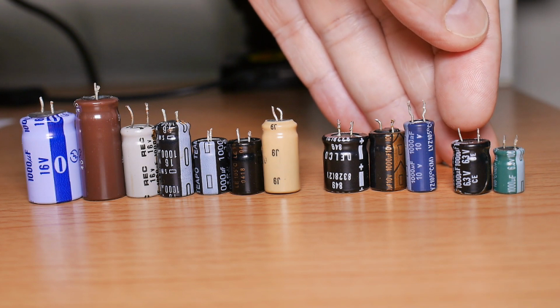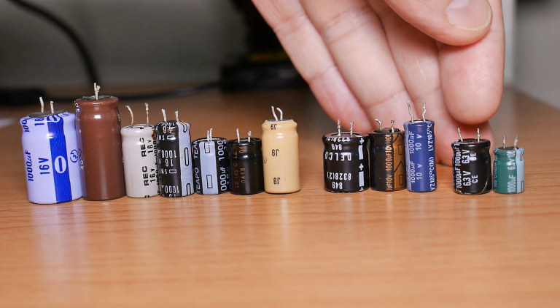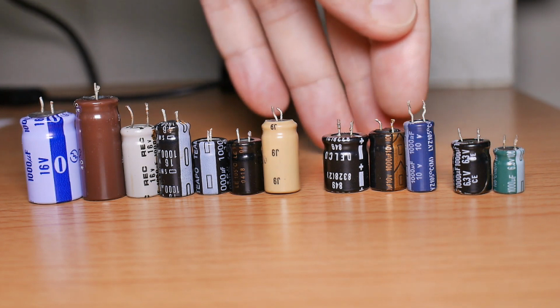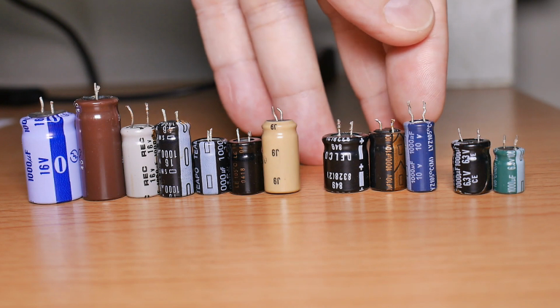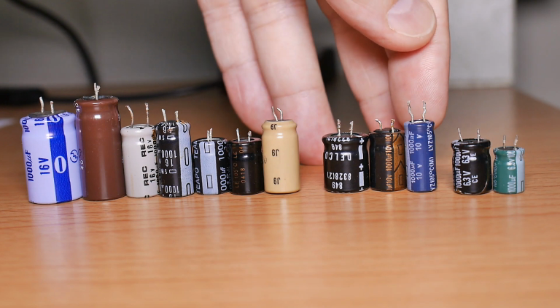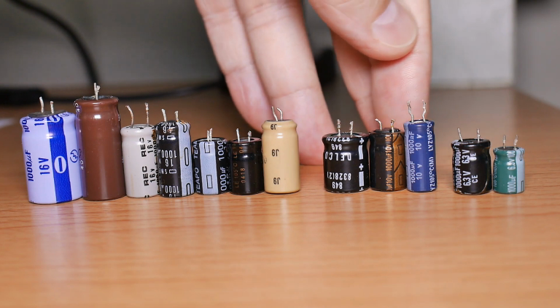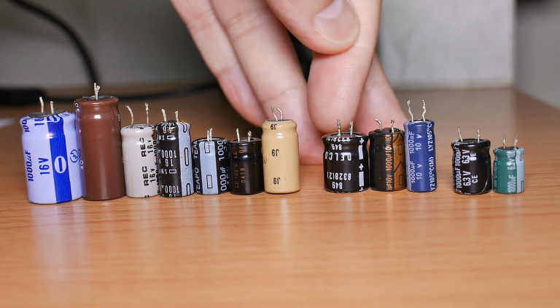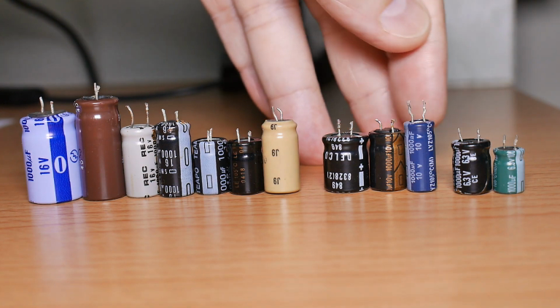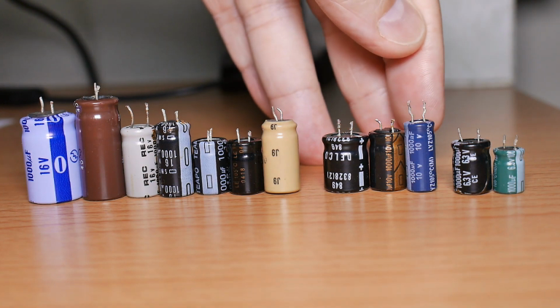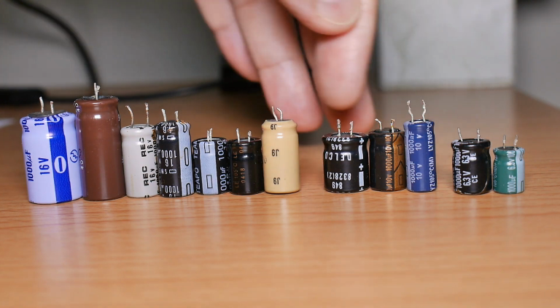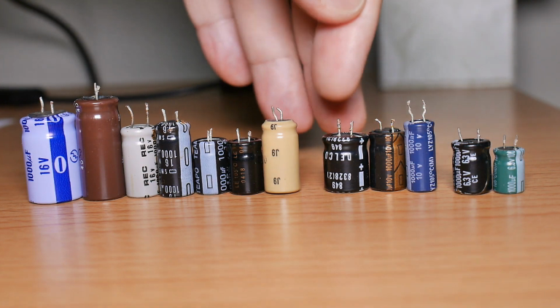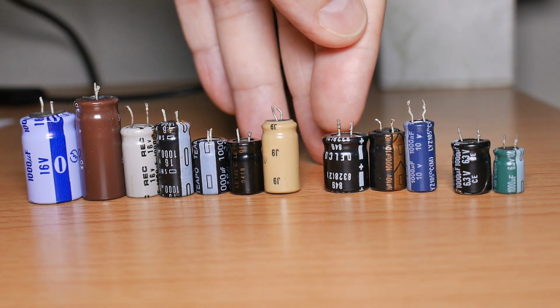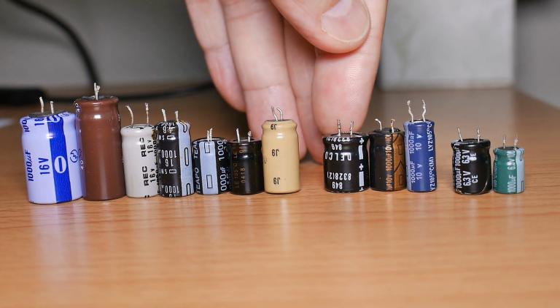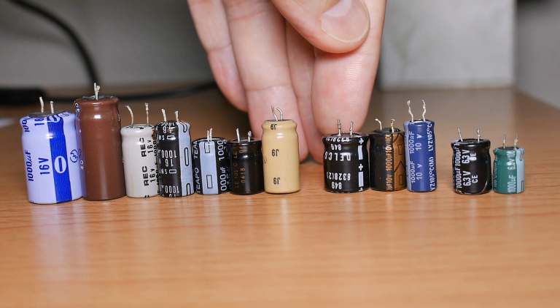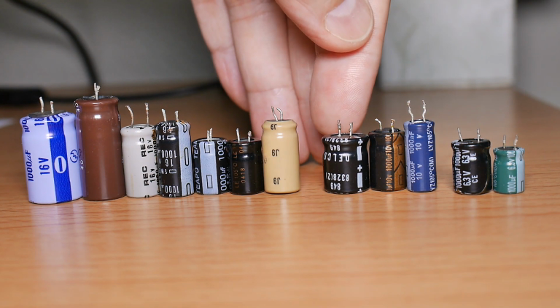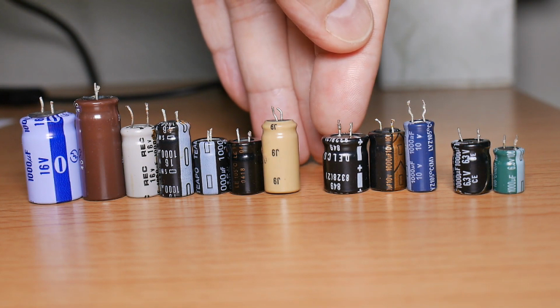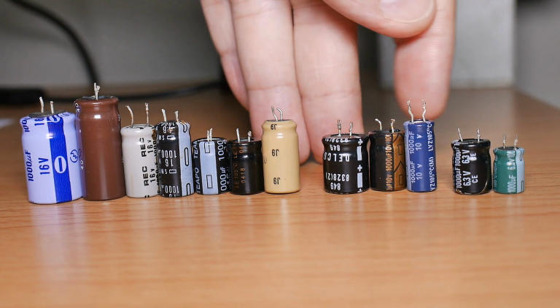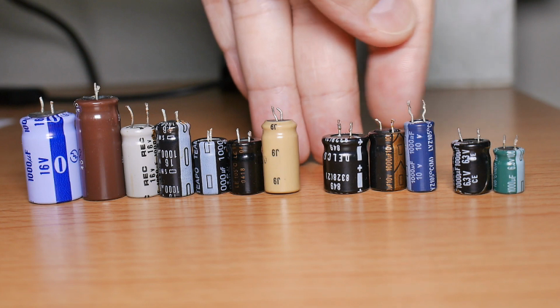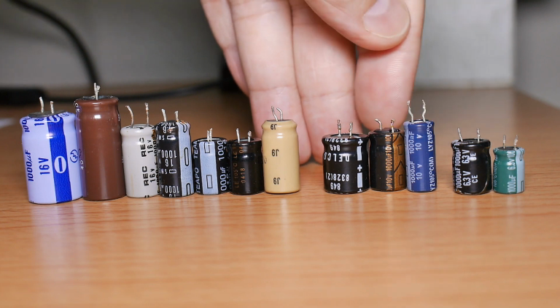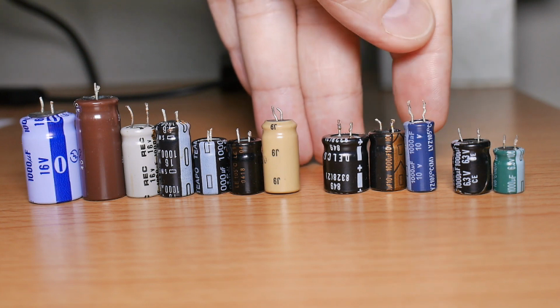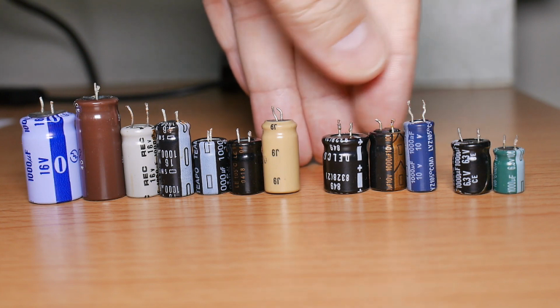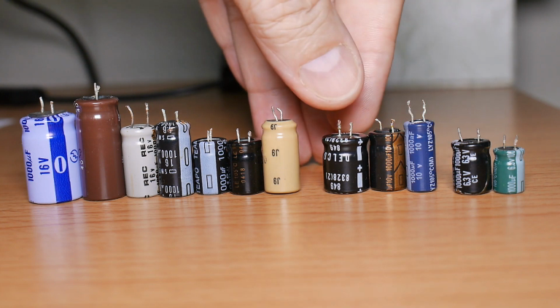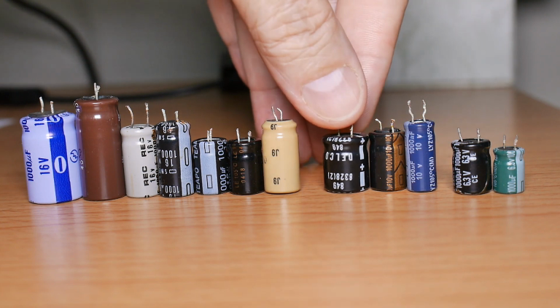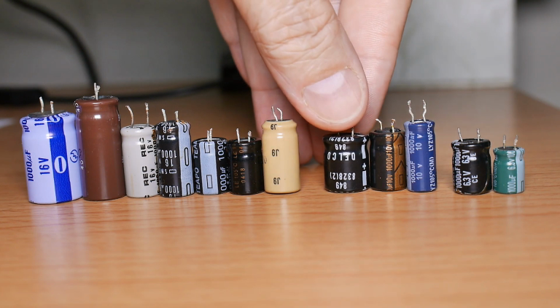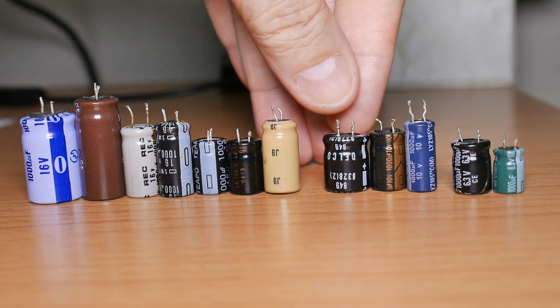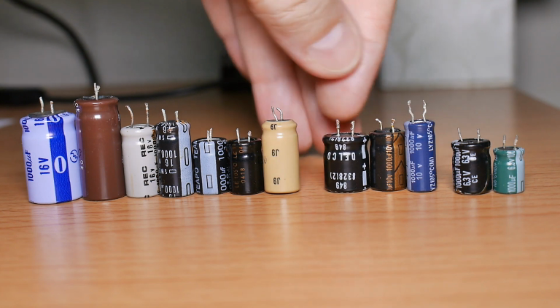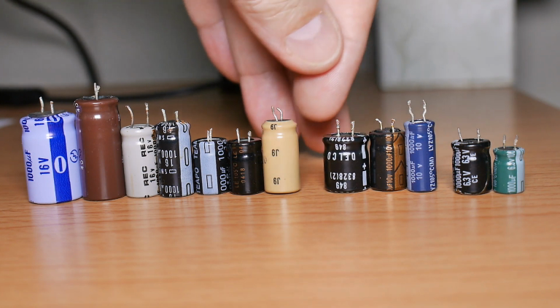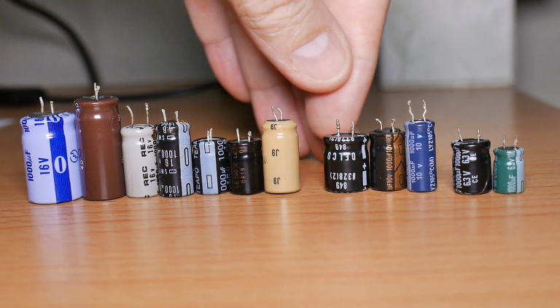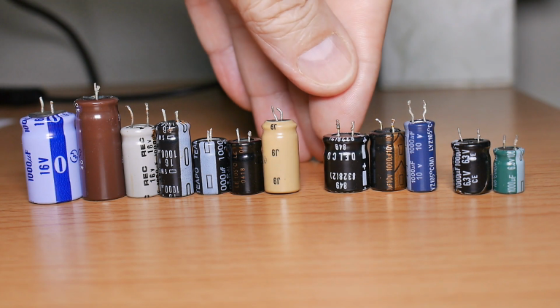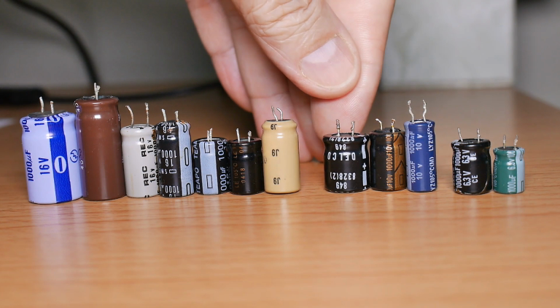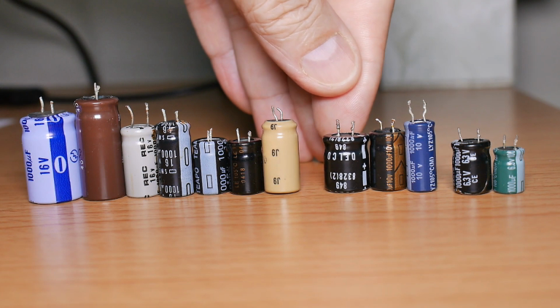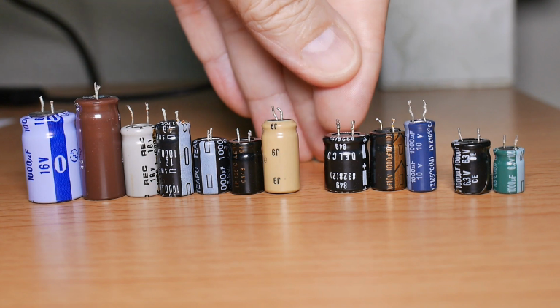Same is true here with these 10 volts. You can see that this one right here is bigger than all these other two. Again, old technology wasting space in my storage bins.